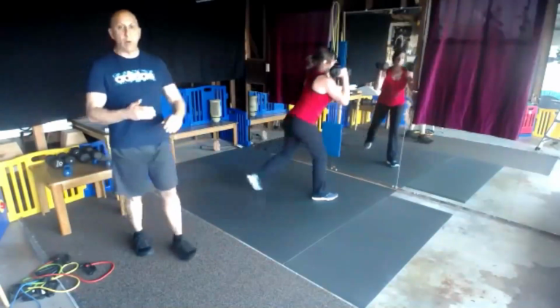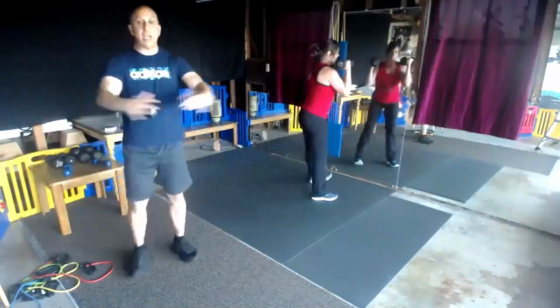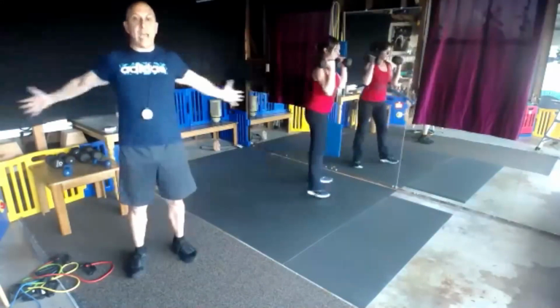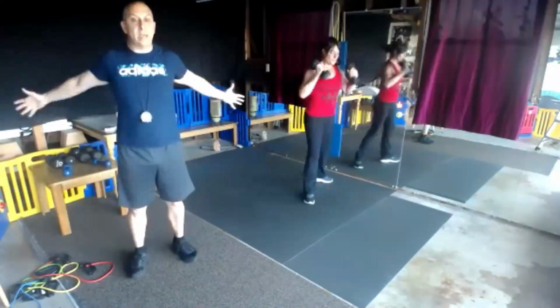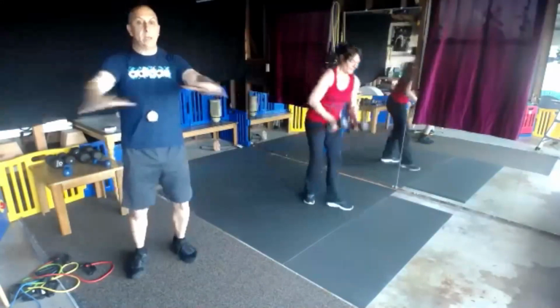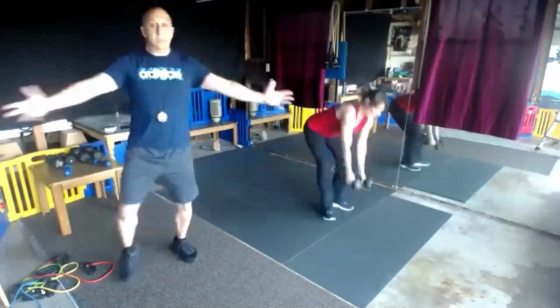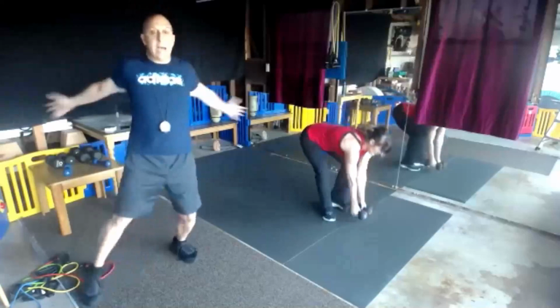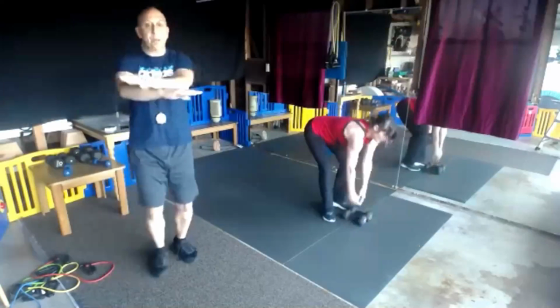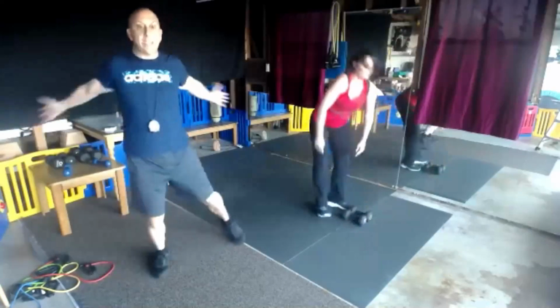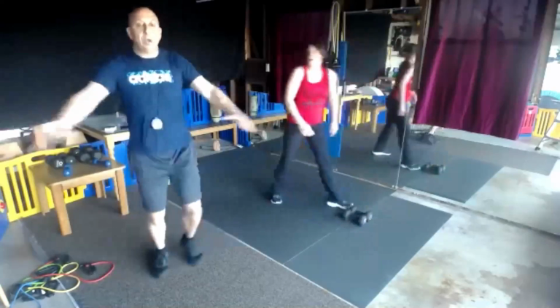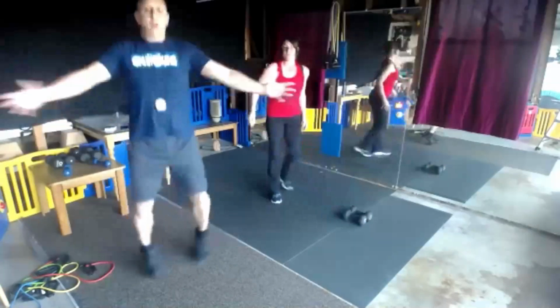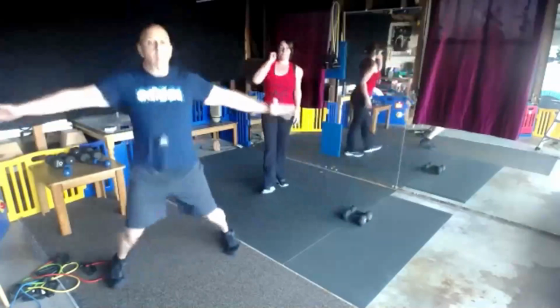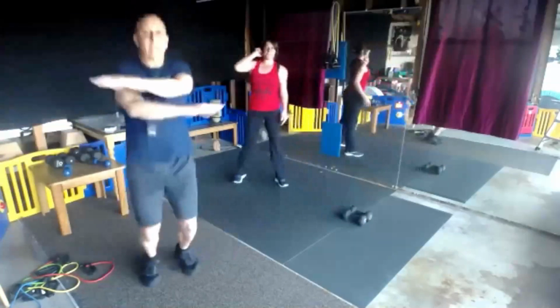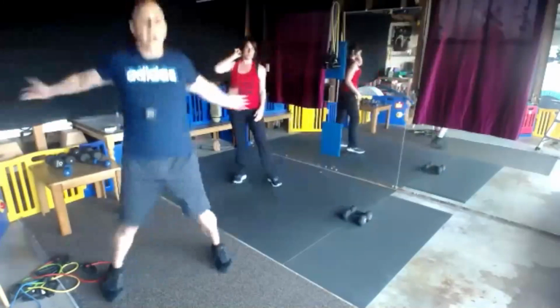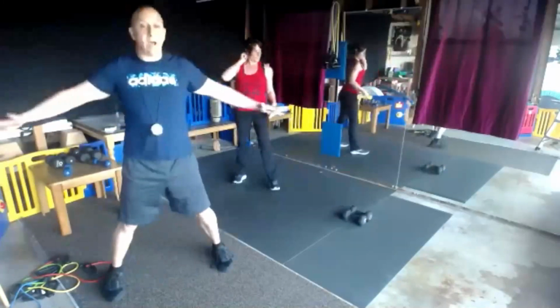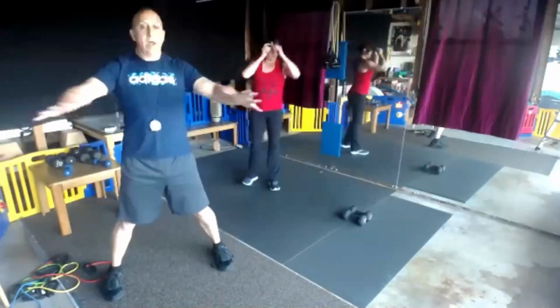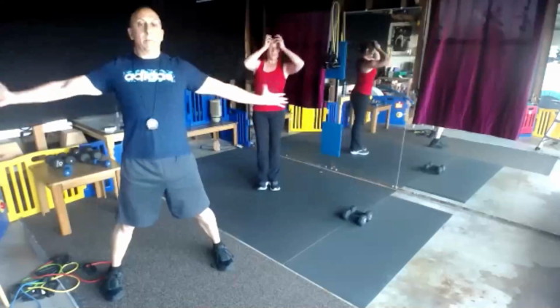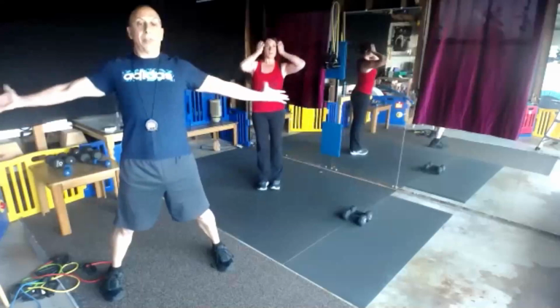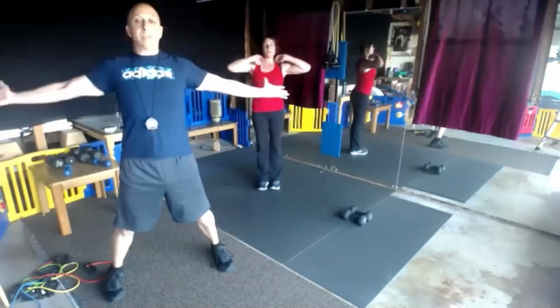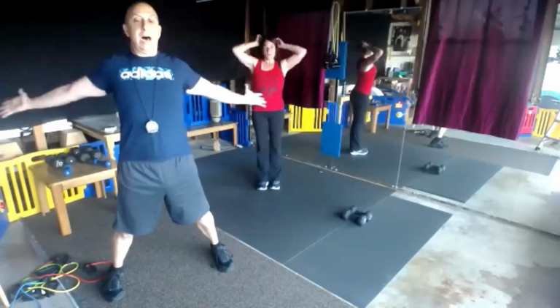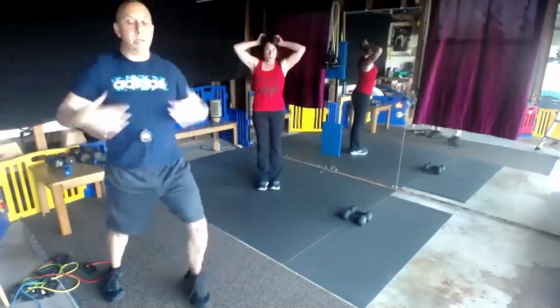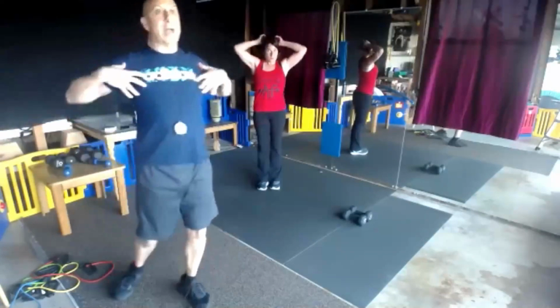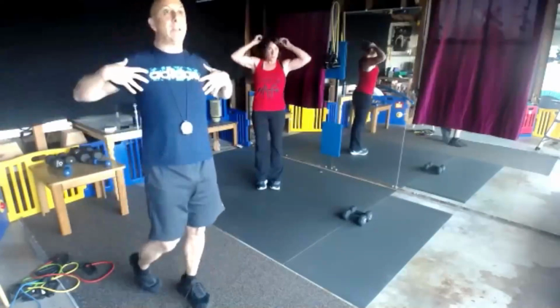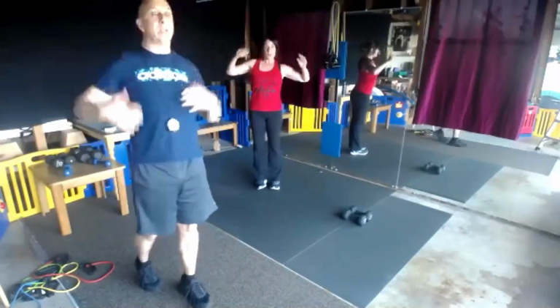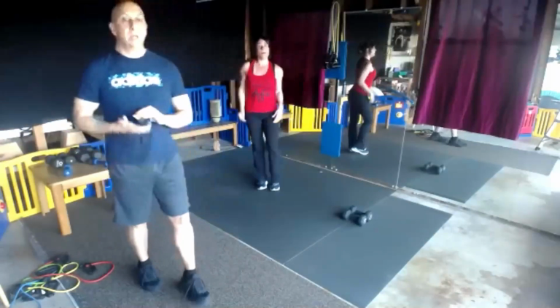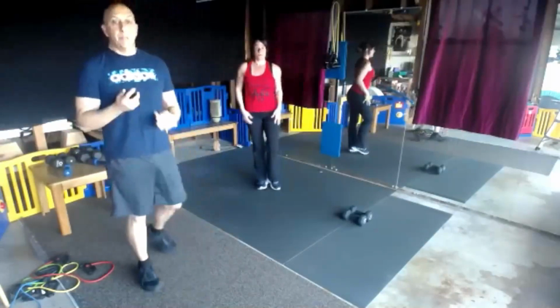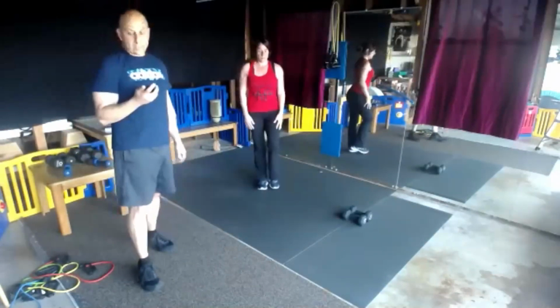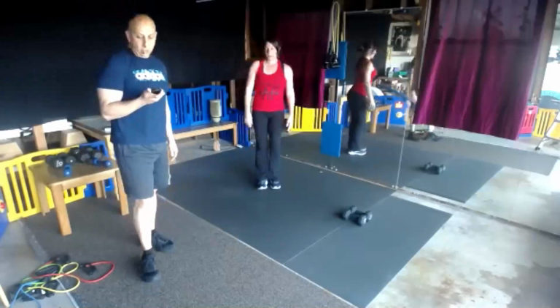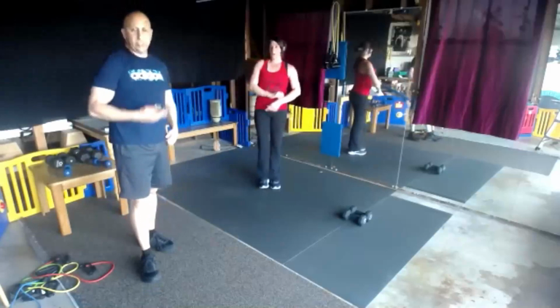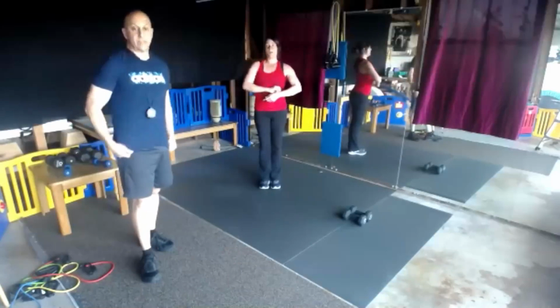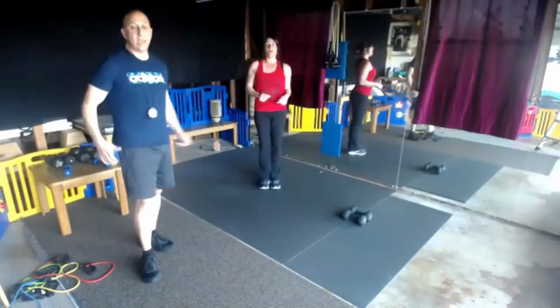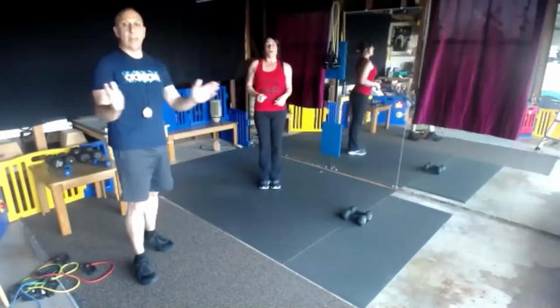We've got one more chest jack. Step, stretch — still getting that heart rate going. Your thumbs are up, stretching out those pecs, shoulders, and chest. Begin.